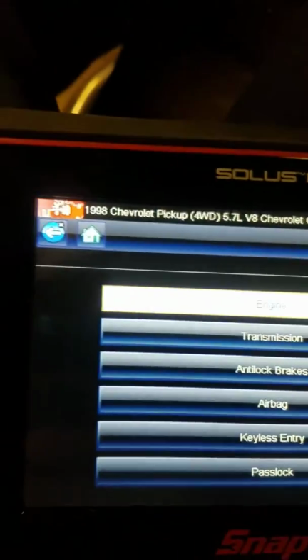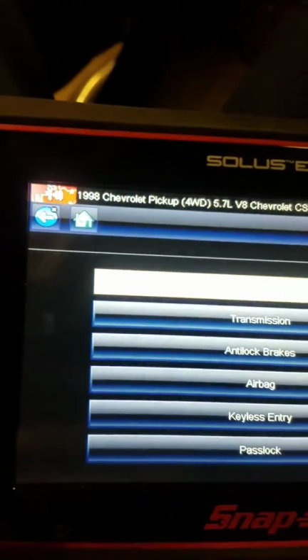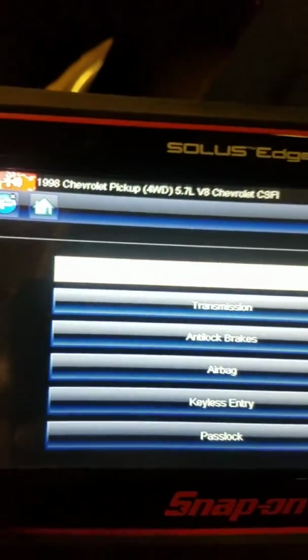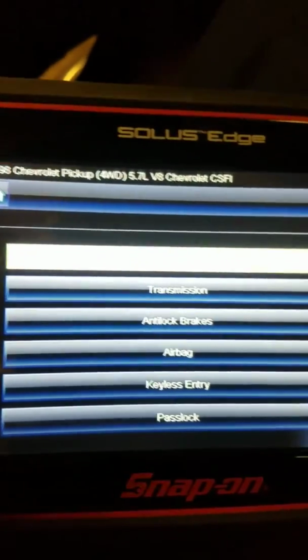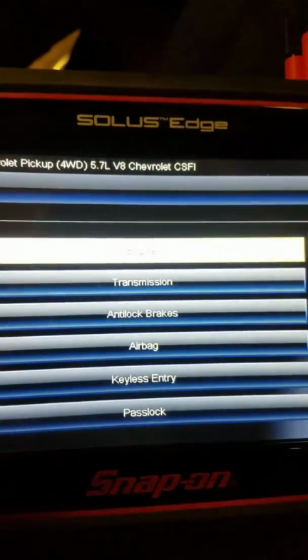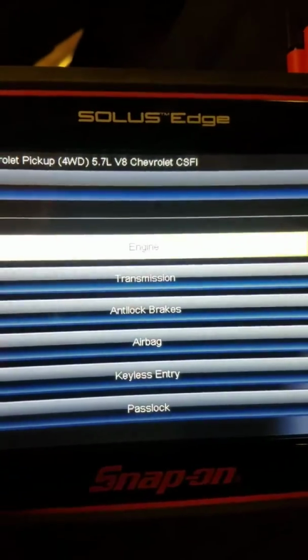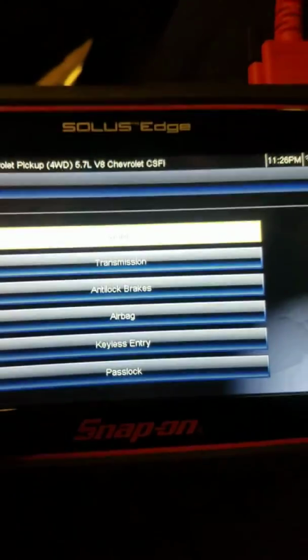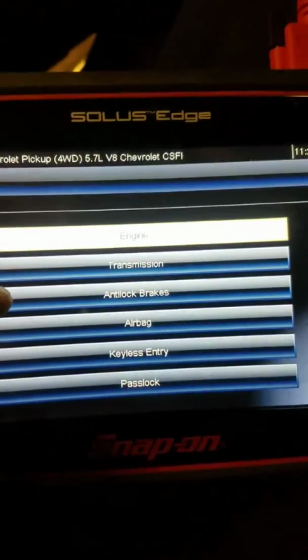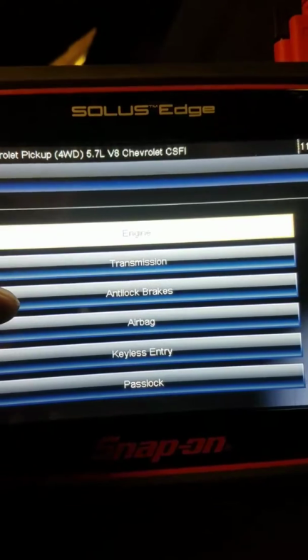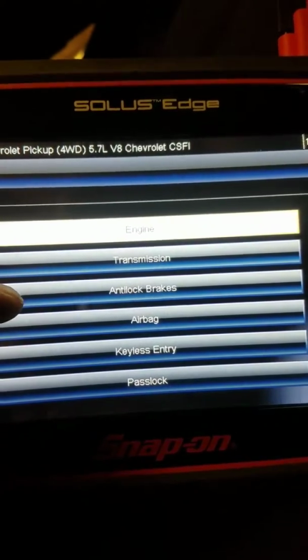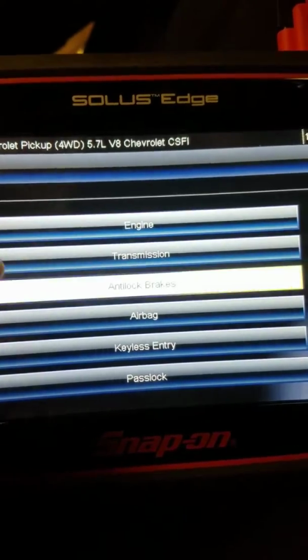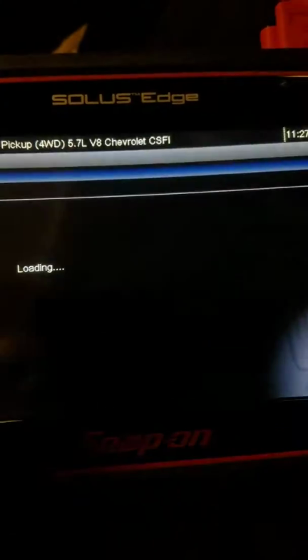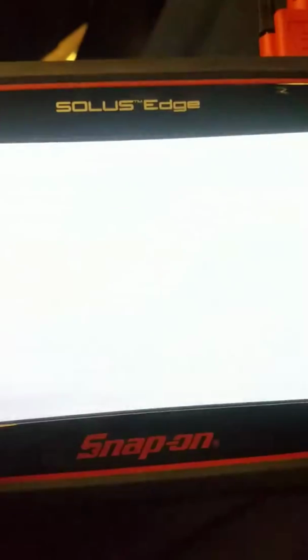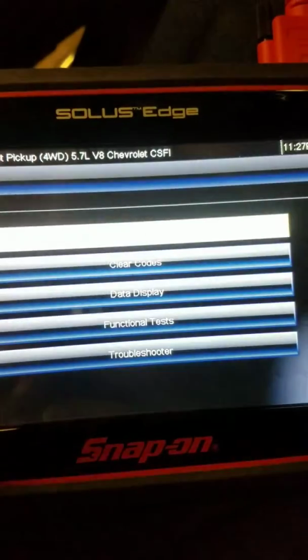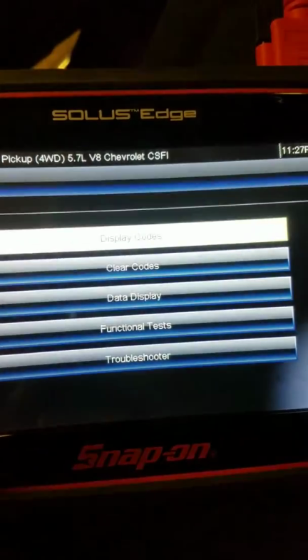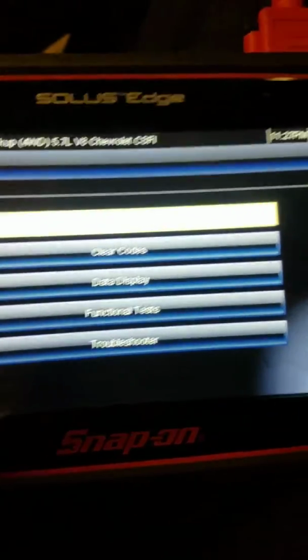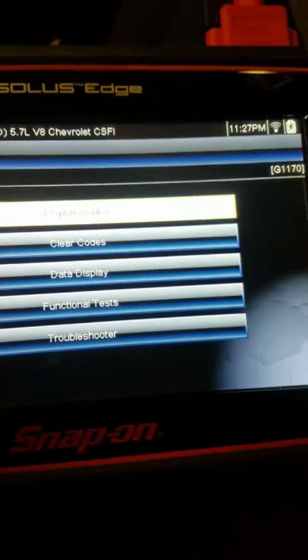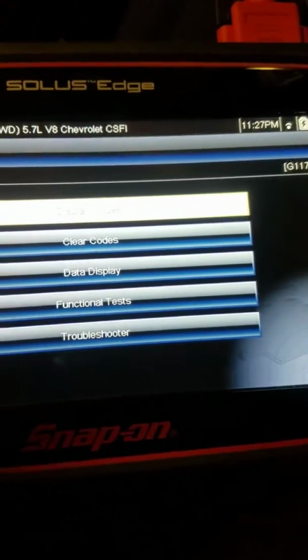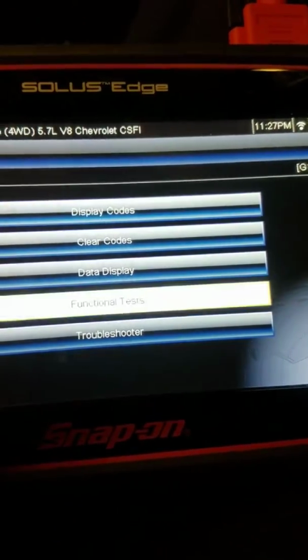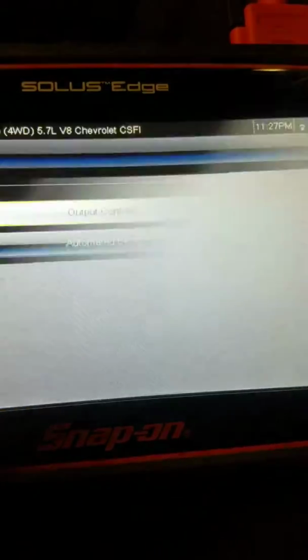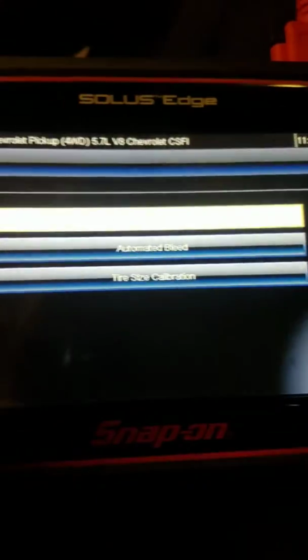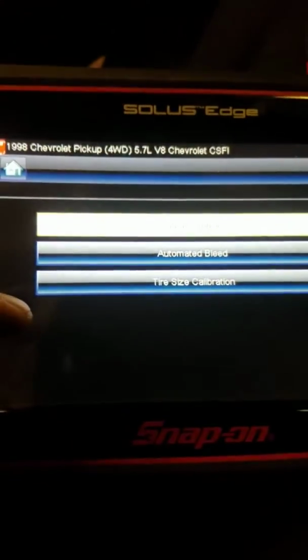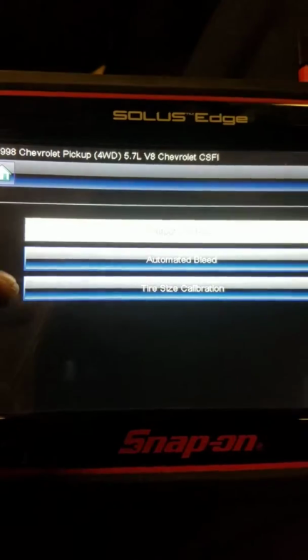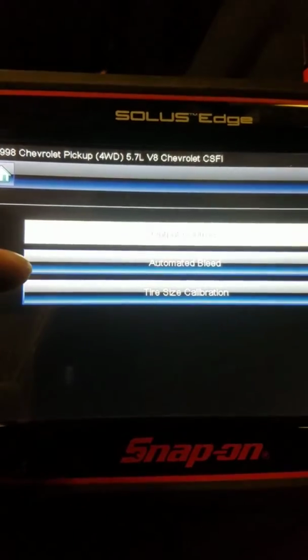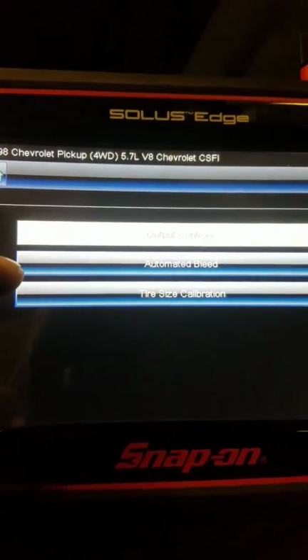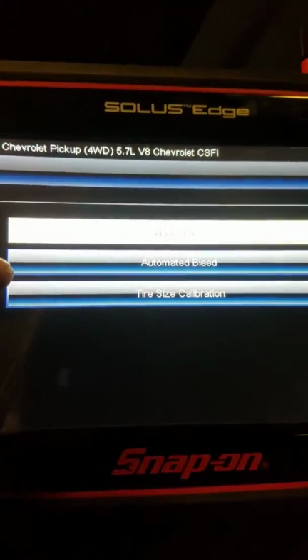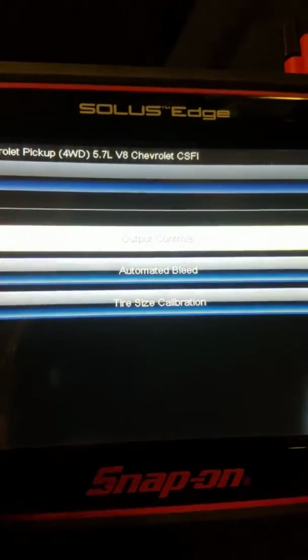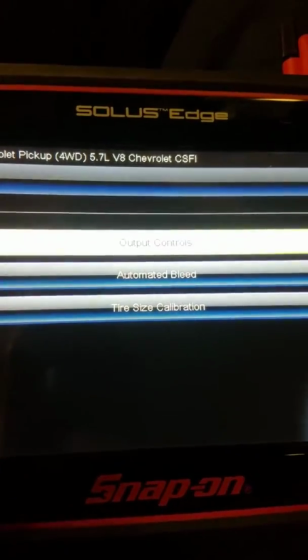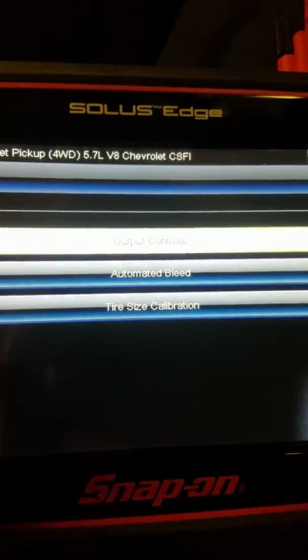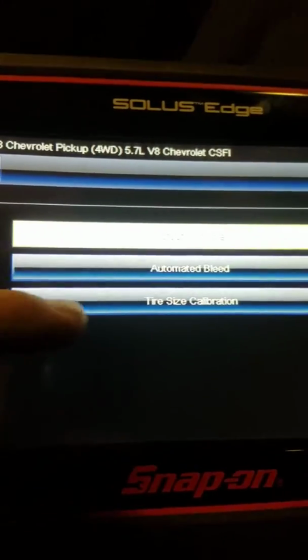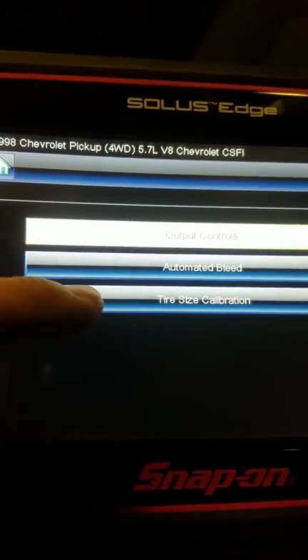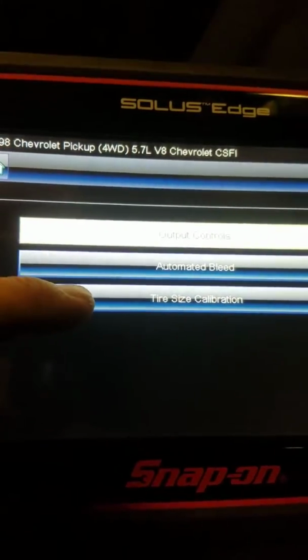Once you have it pulled up, you'll go into analog brakes, and then you'll go into functional test. Once you go into functional test, you'll go into tire size calibration.